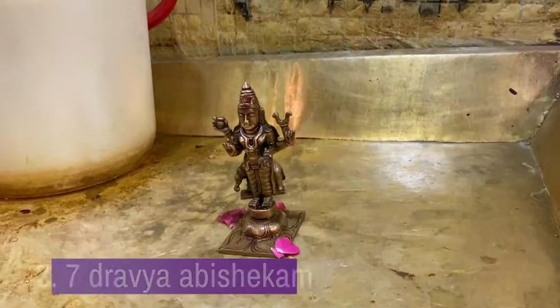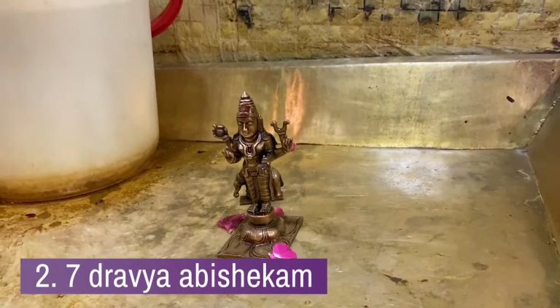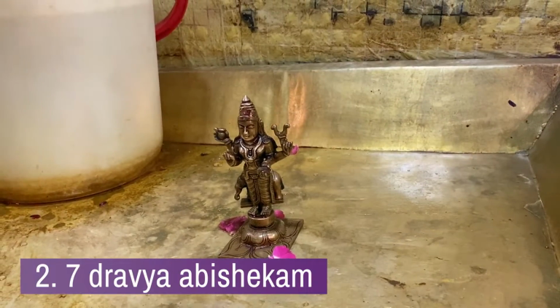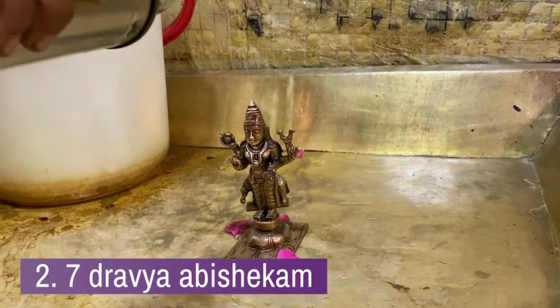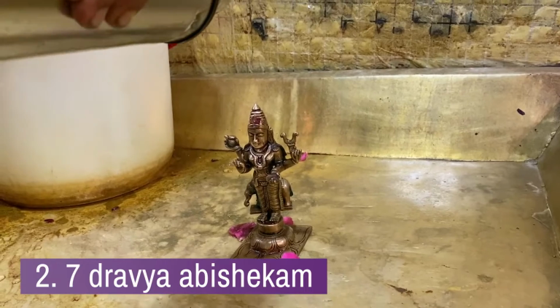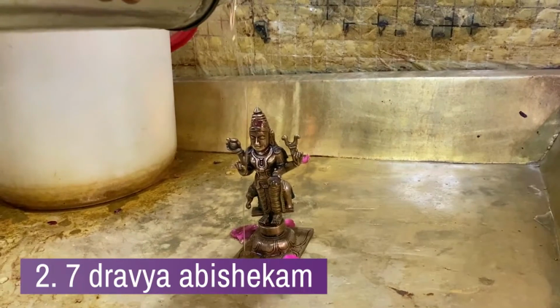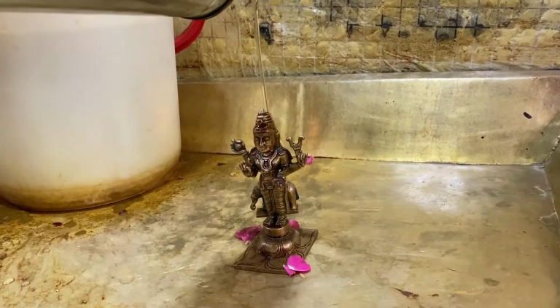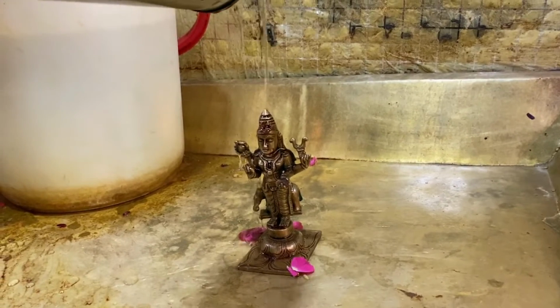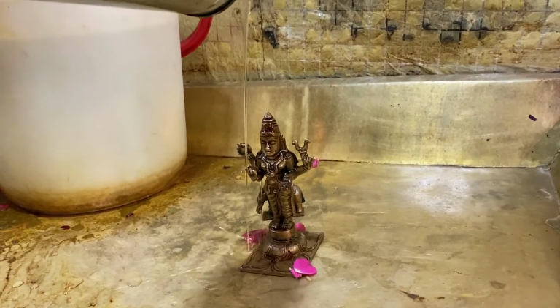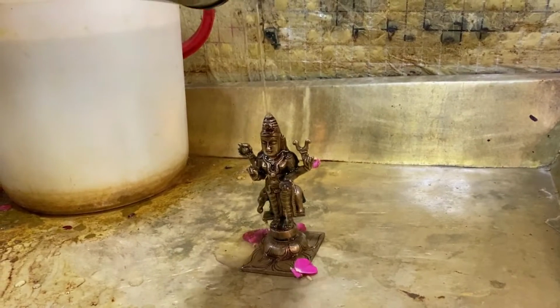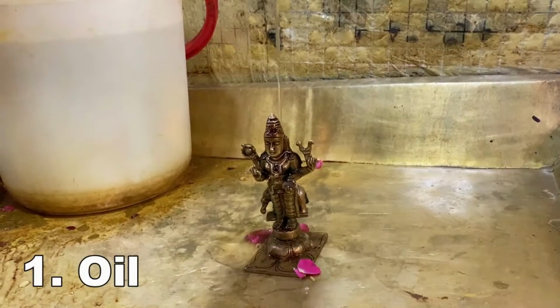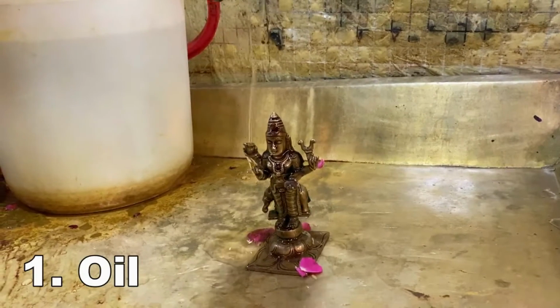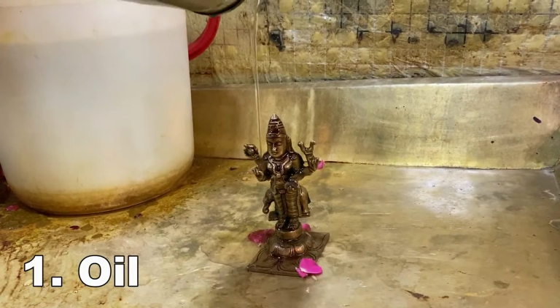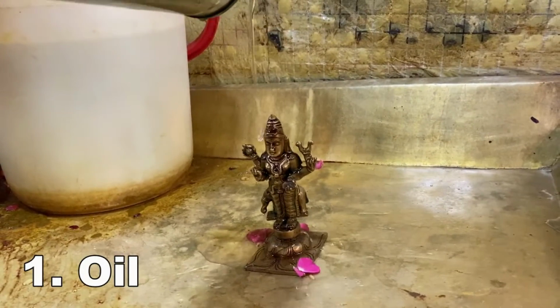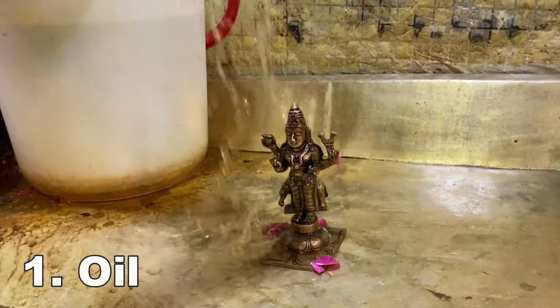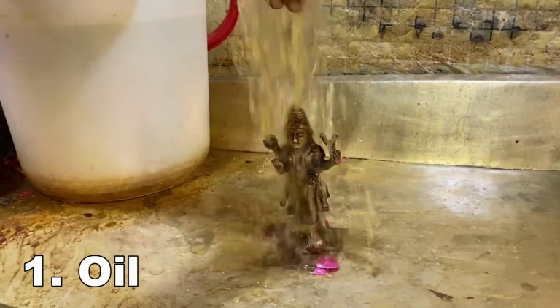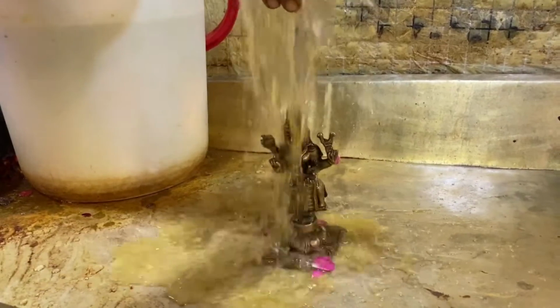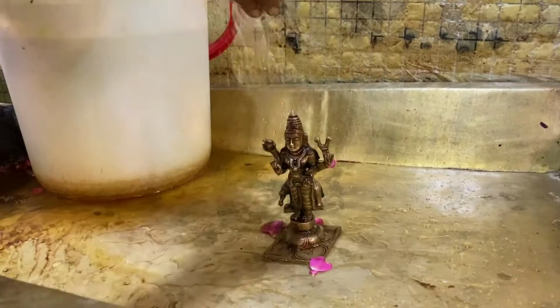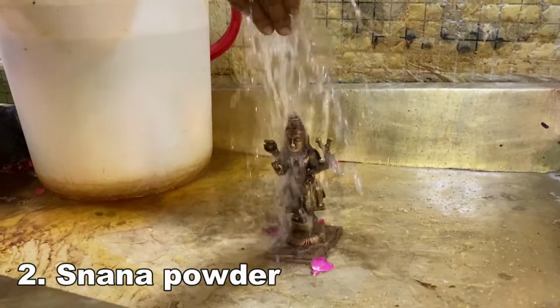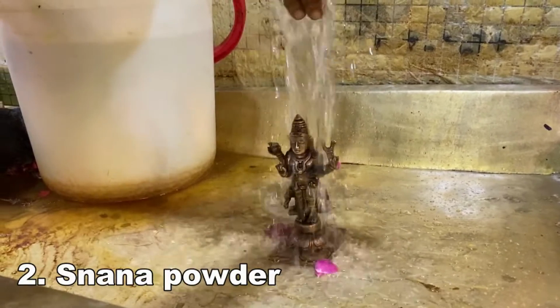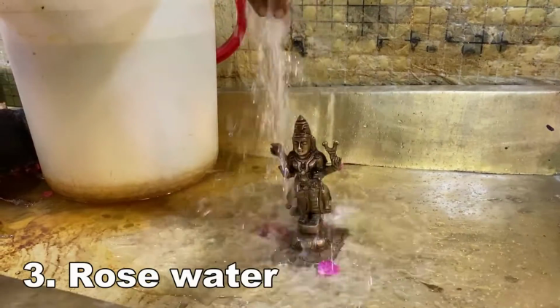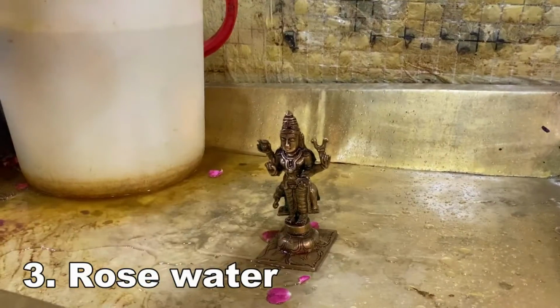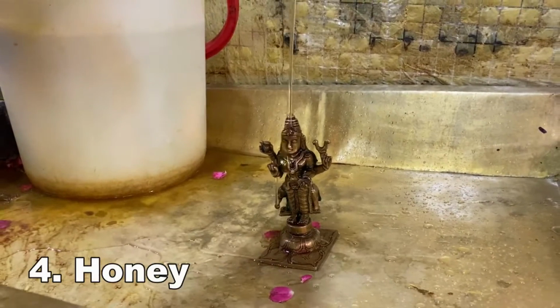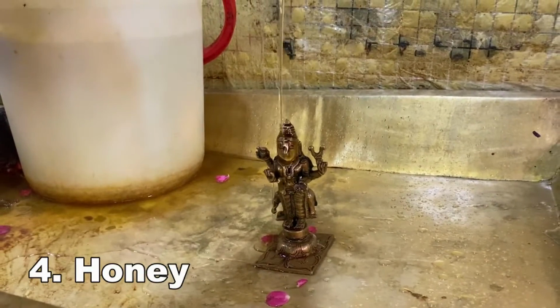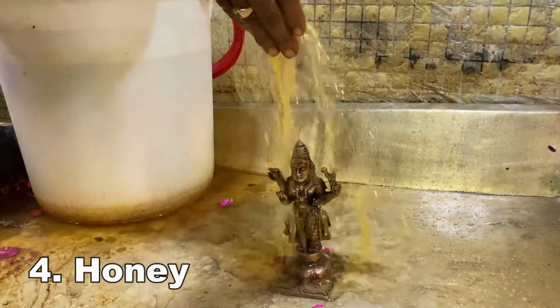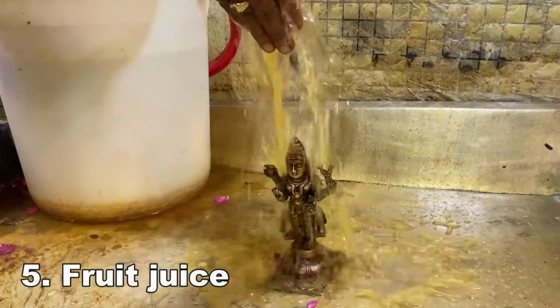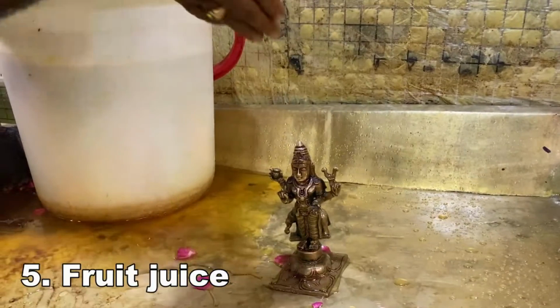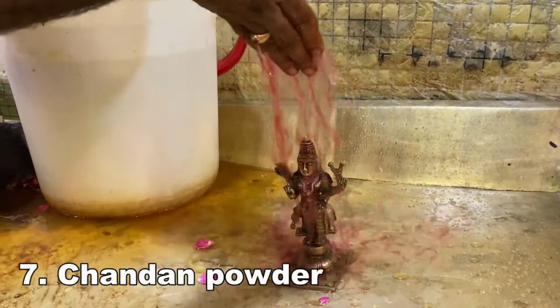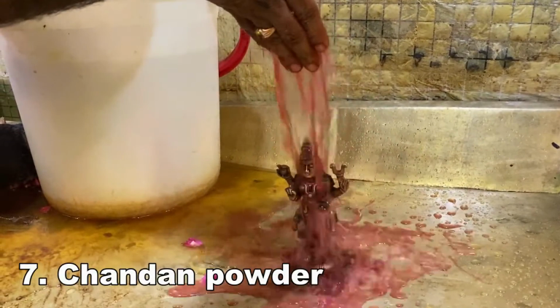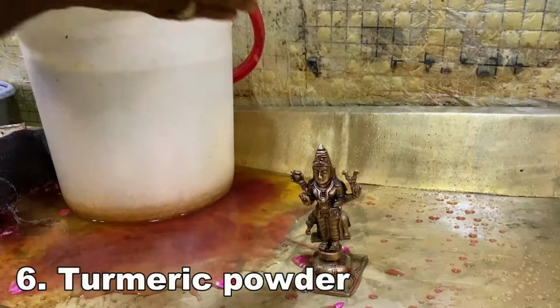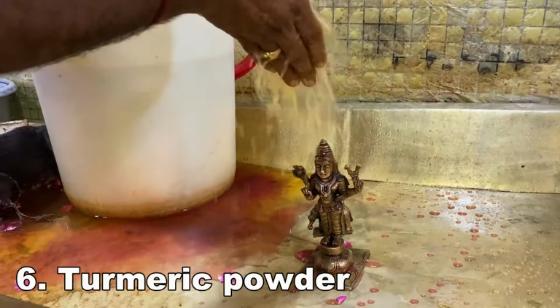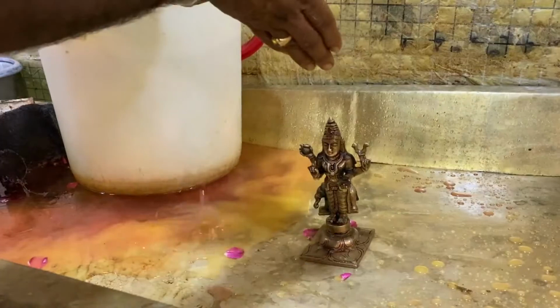We always do abhishekam with seven deraviyas. The seven deraviyas used for abhishekam are oil, shana powder, rose water, honey, fruit juice, turmeric powder, and chandan powder.